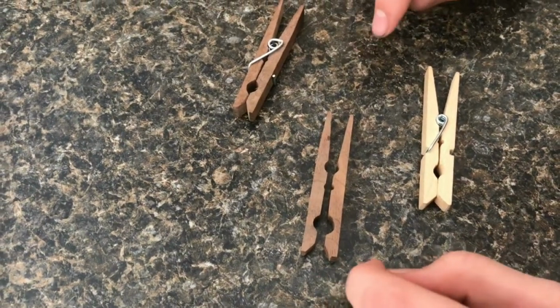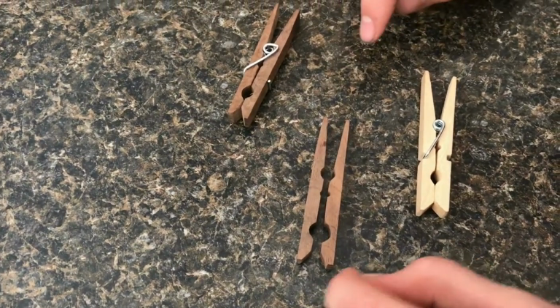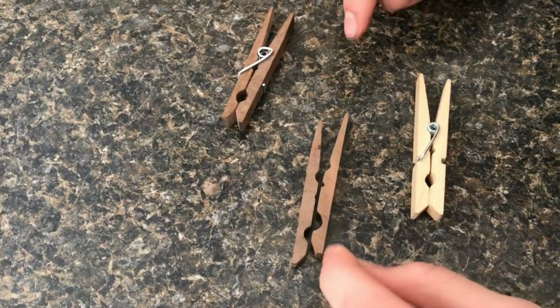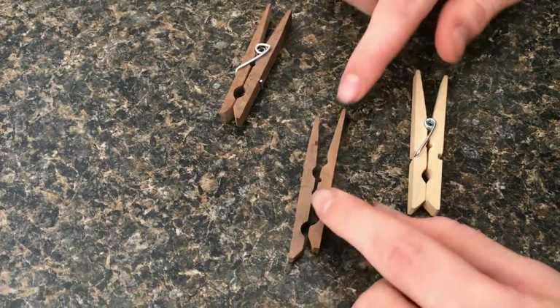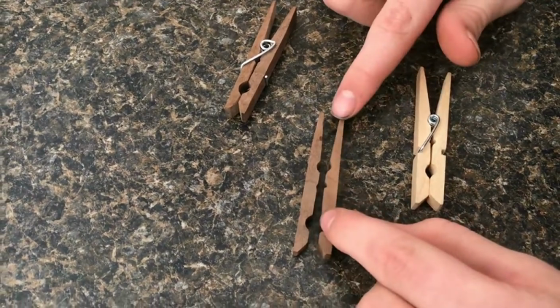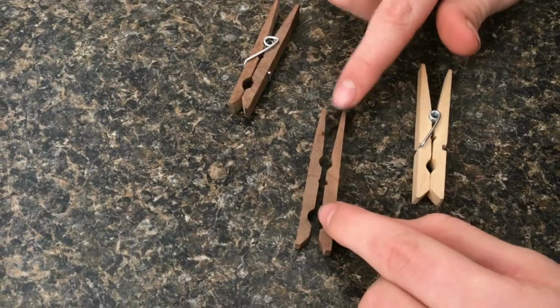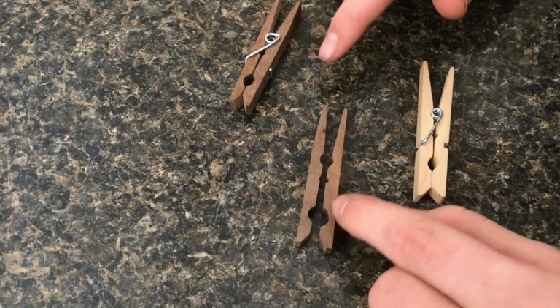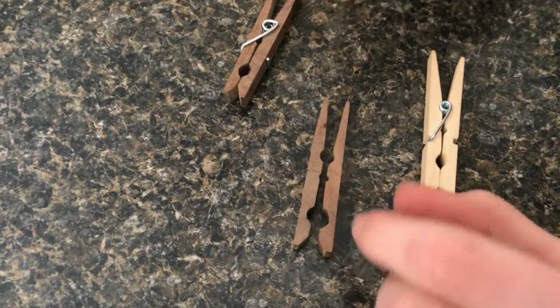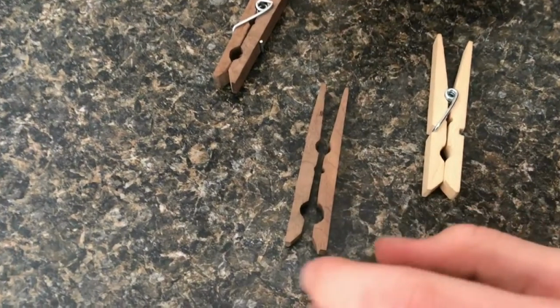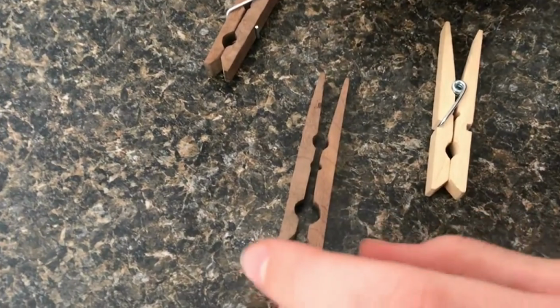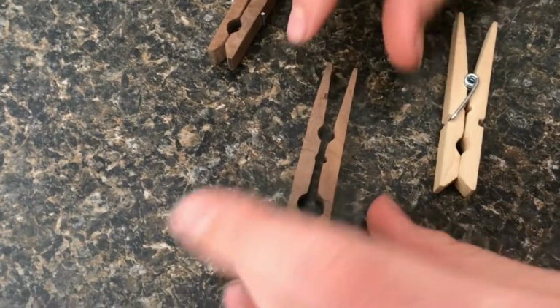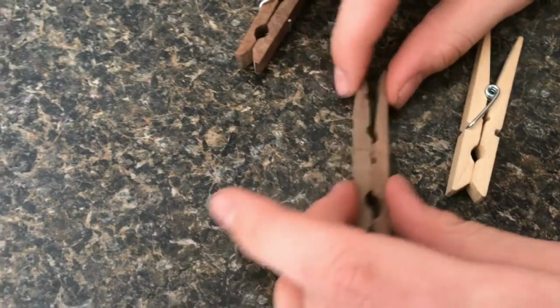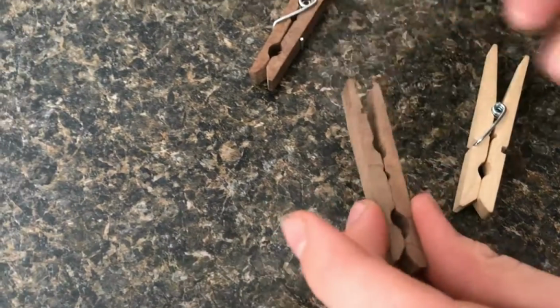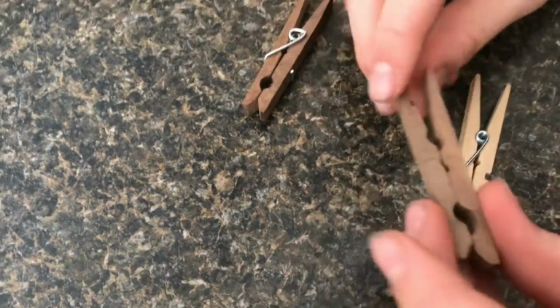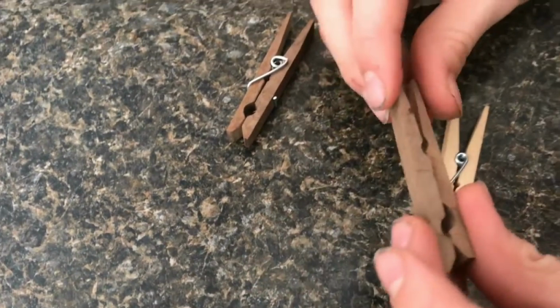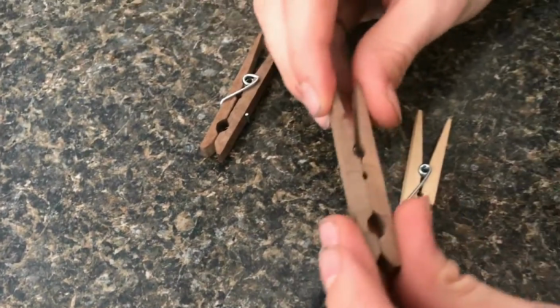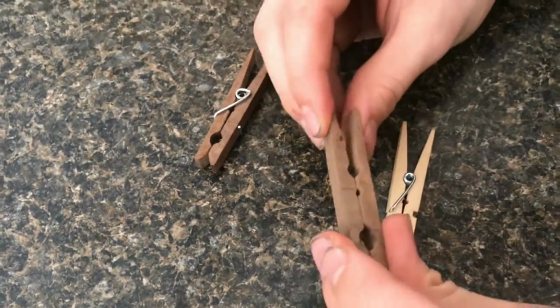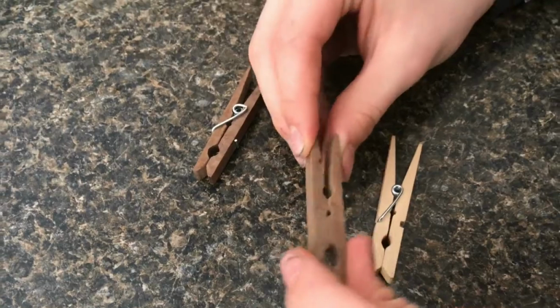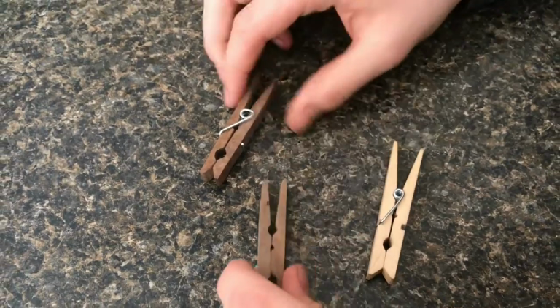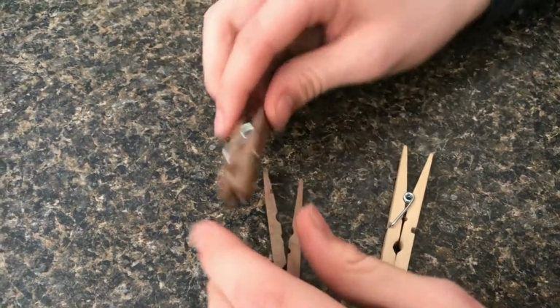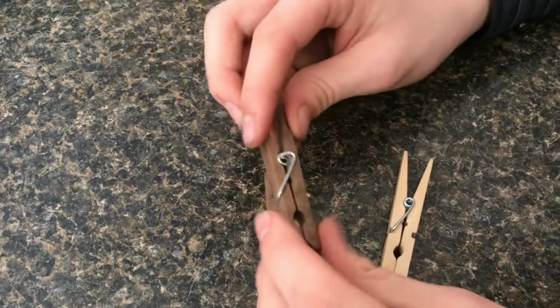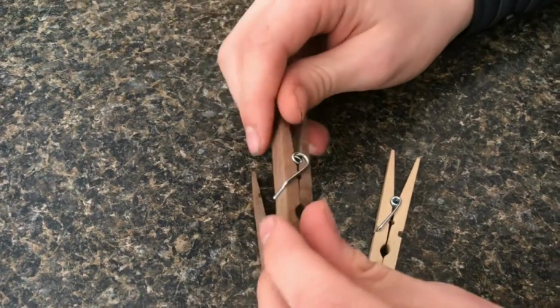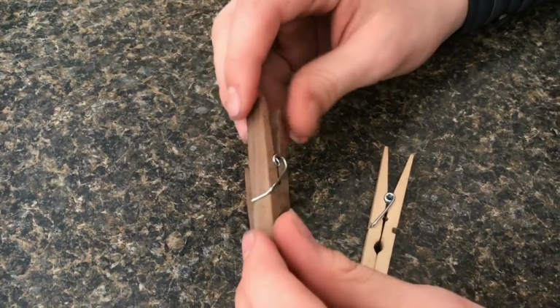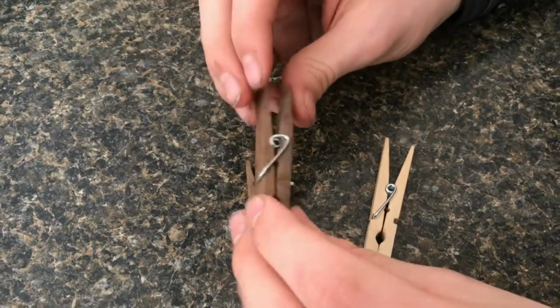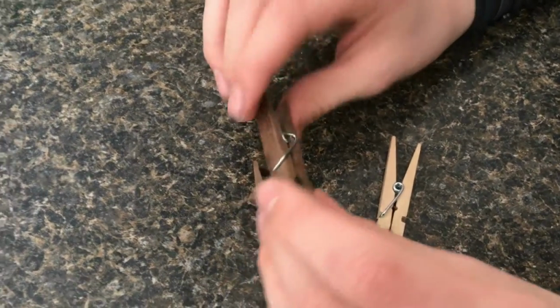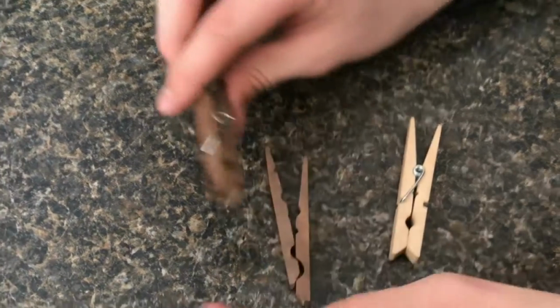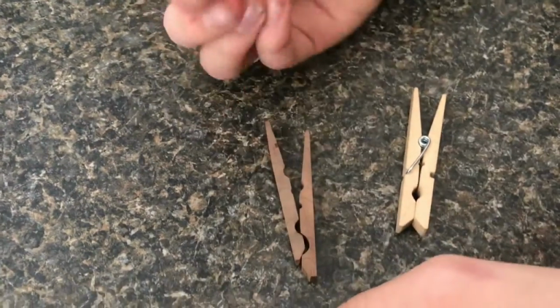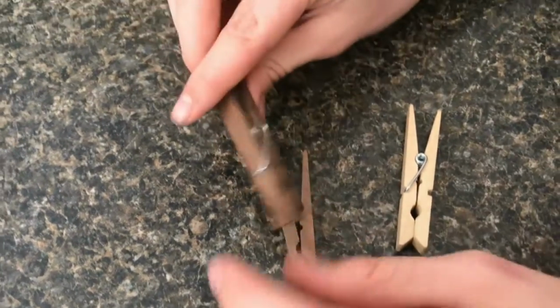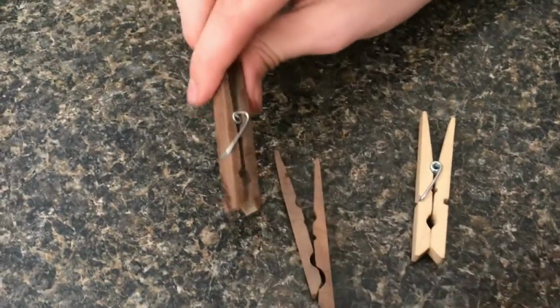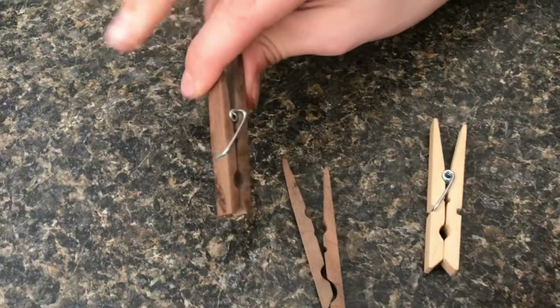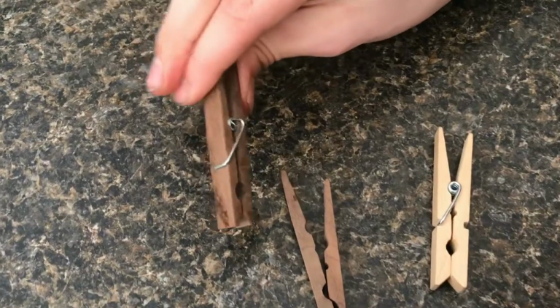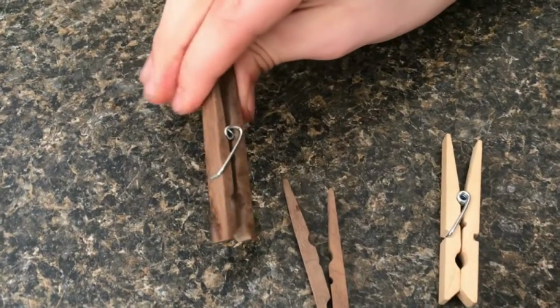Then I cut it out with a bandsaw, and once I did that I did some sculpting to make it match more like that, then put the spring in and it fit and it works just like a normal clothespin.